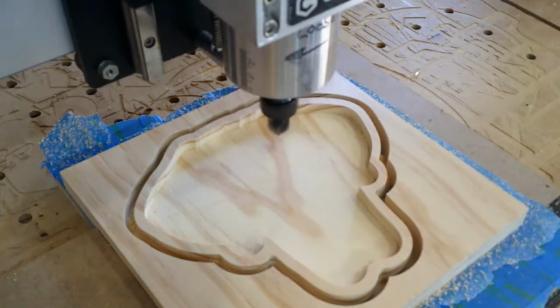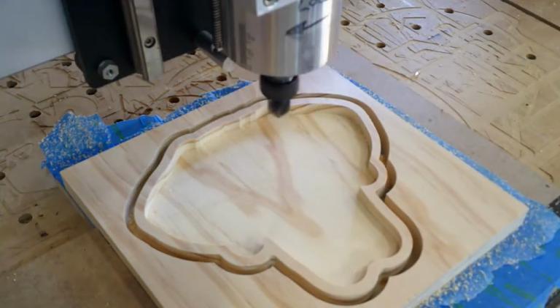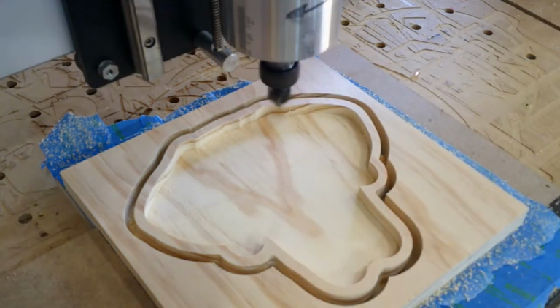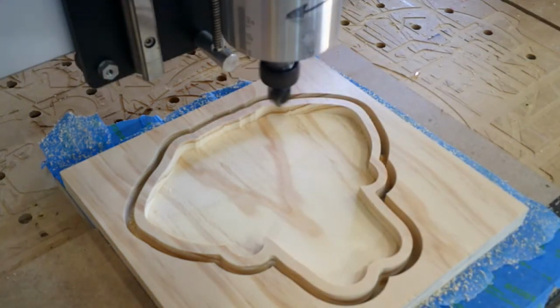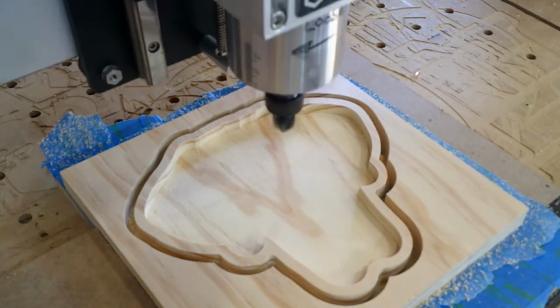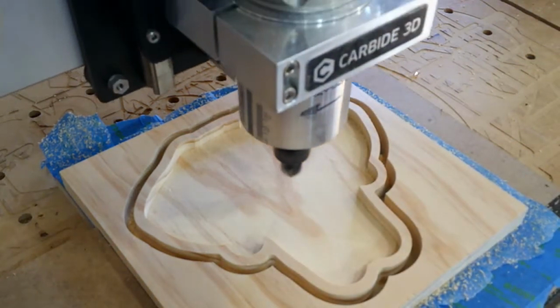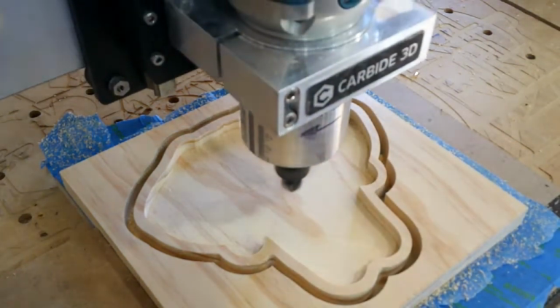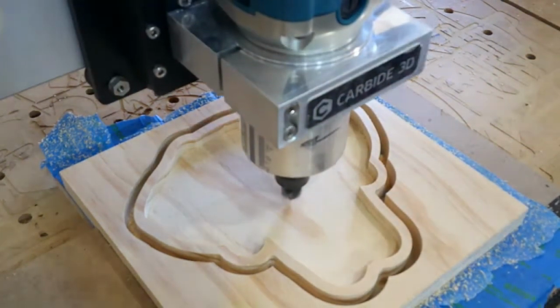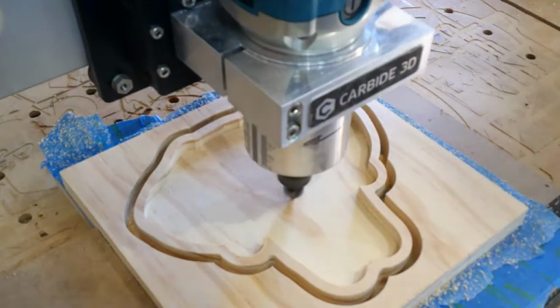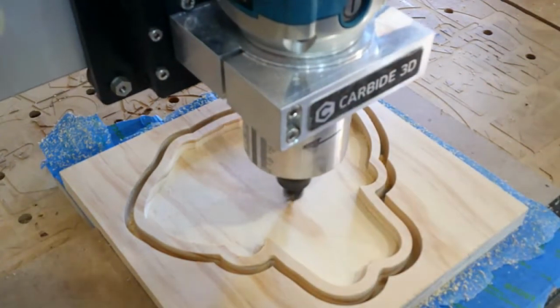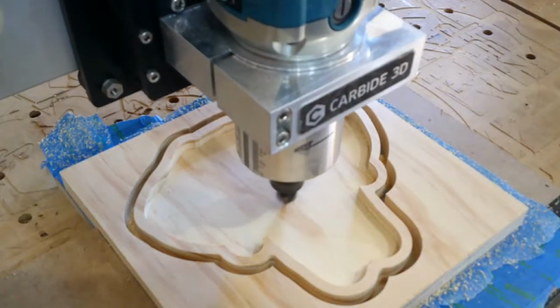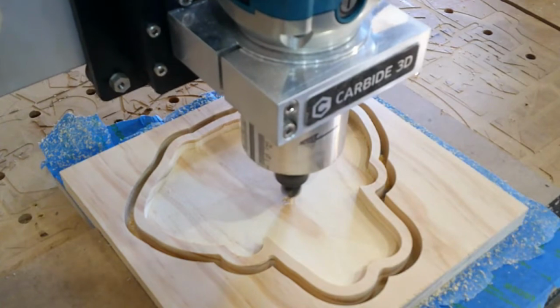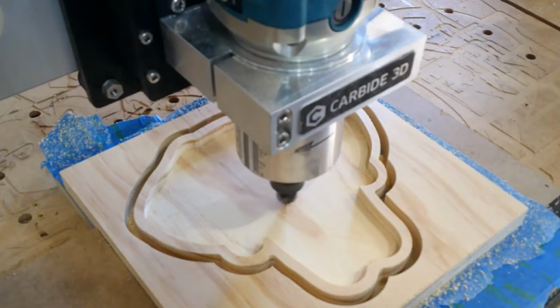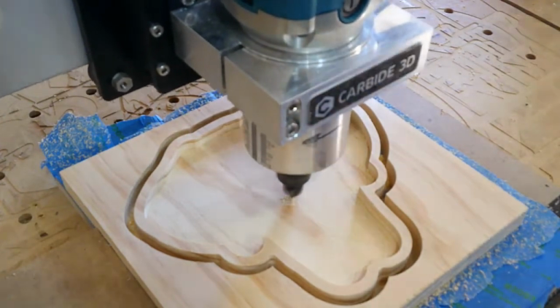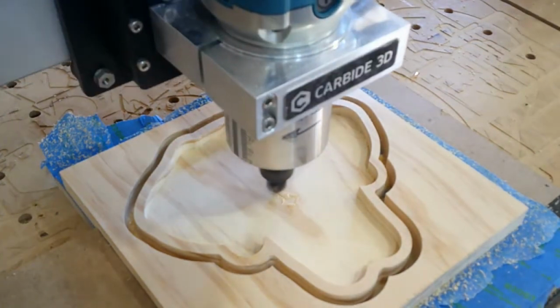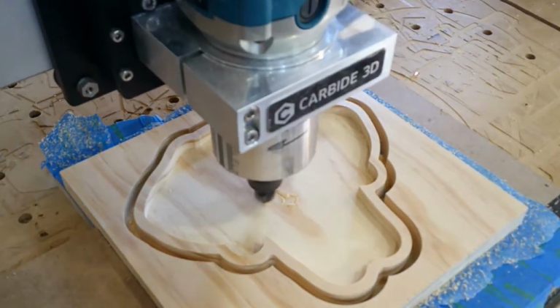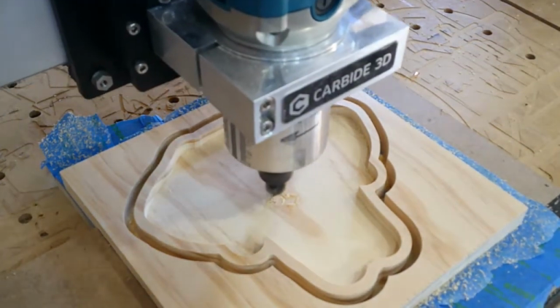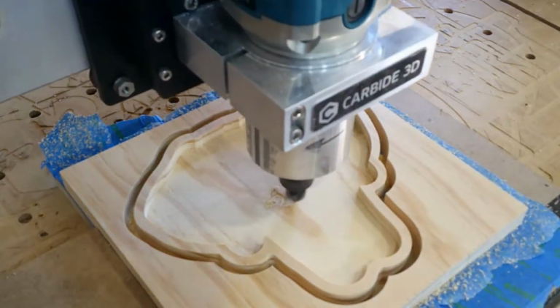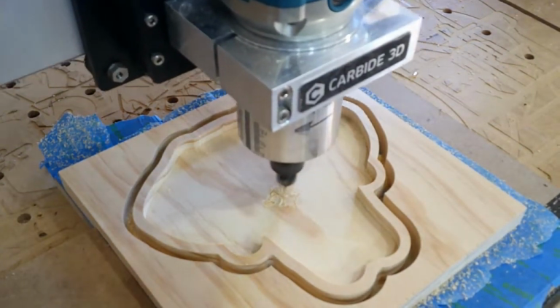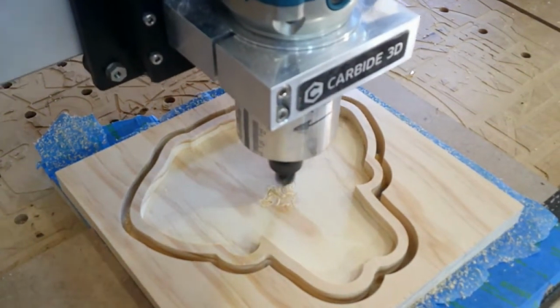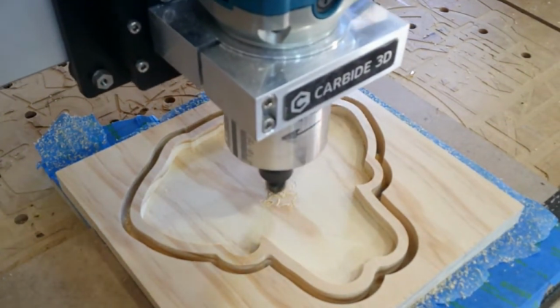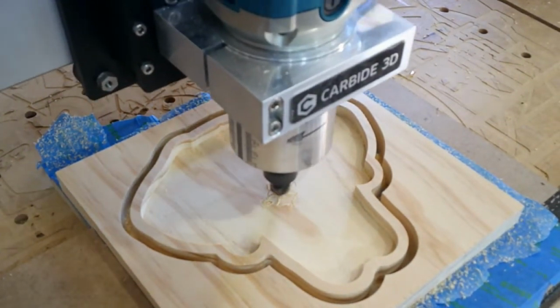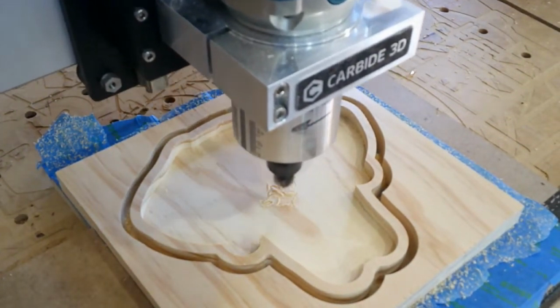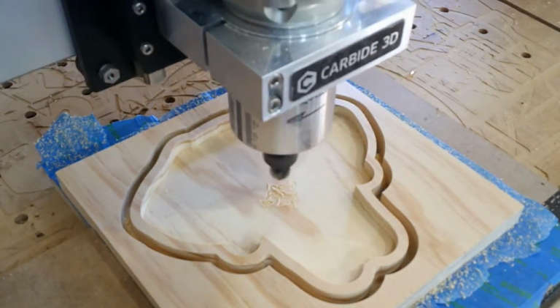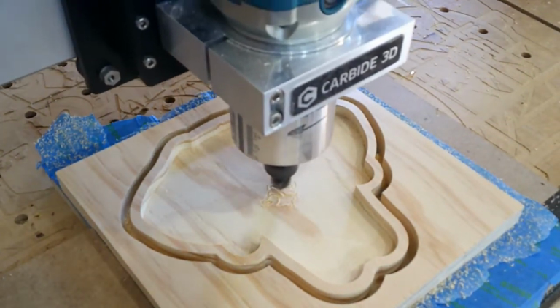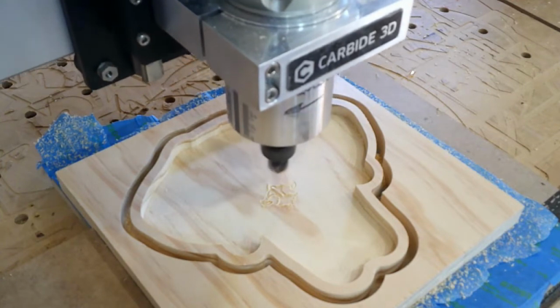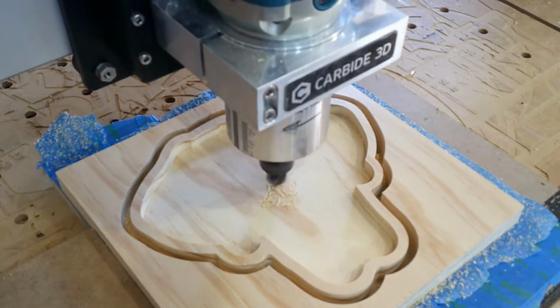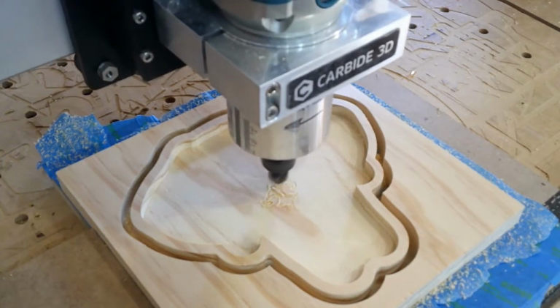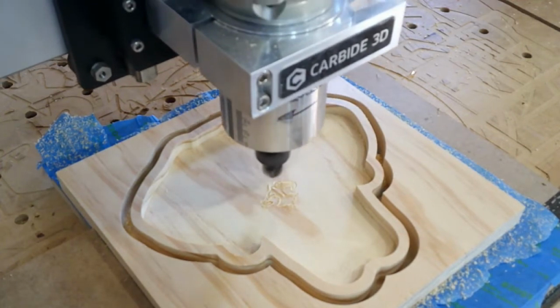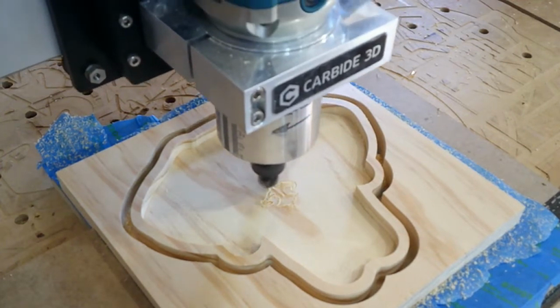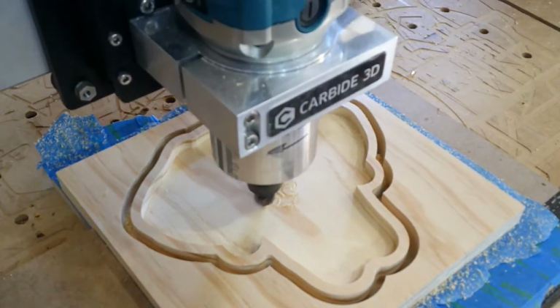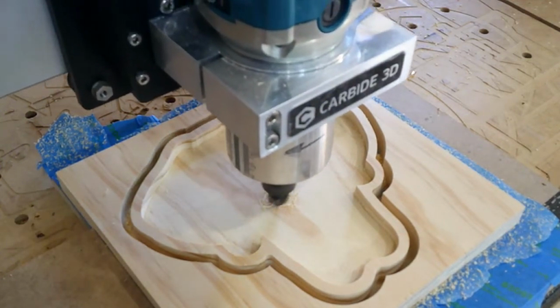I took the dust collector off so that you can see what this thing is doing. It's going to start with his nose and we're going to run around here for a little bit, and before you know it we'll have old Atlas's face in the bottom of that tray.